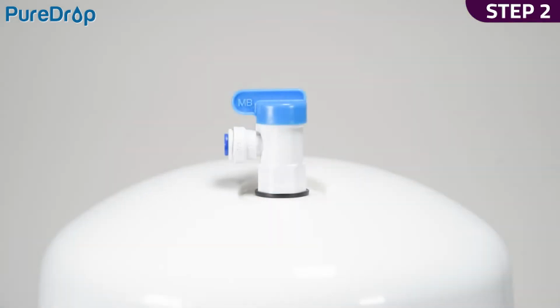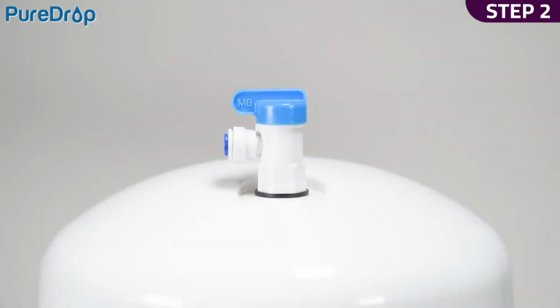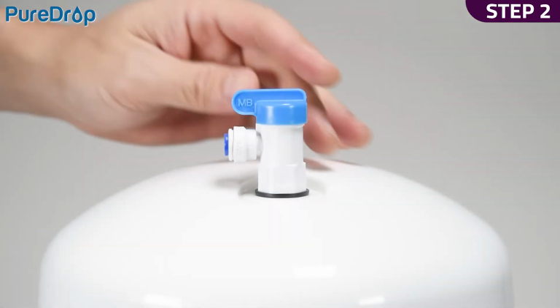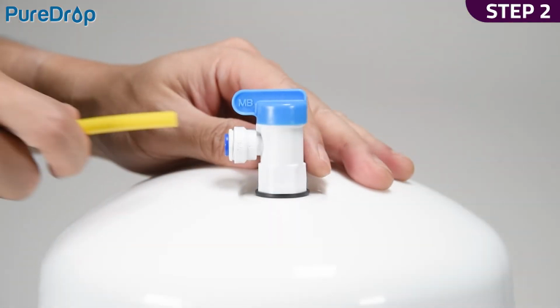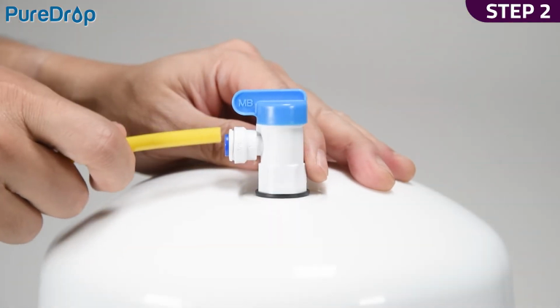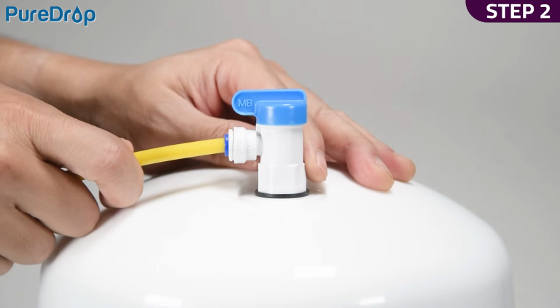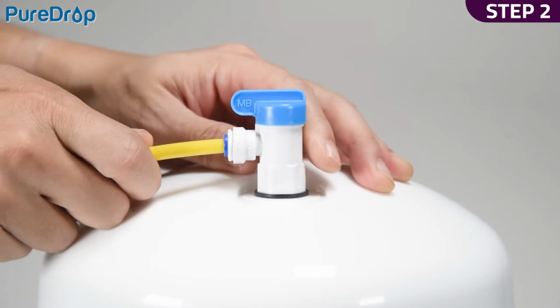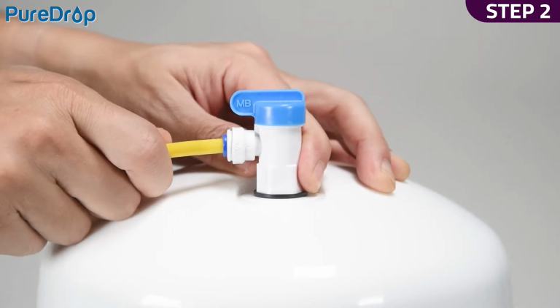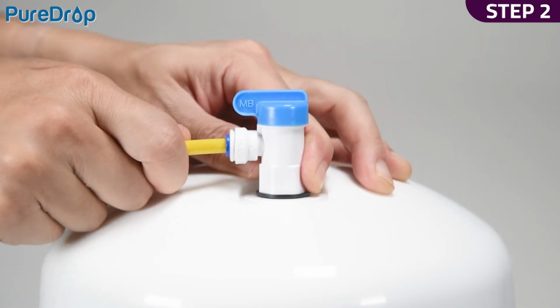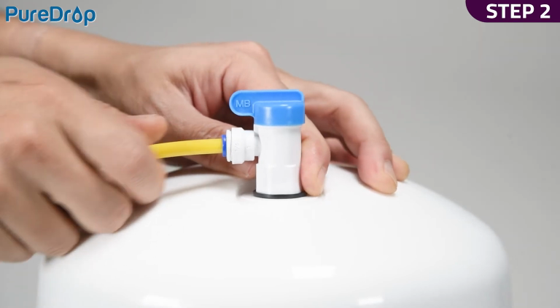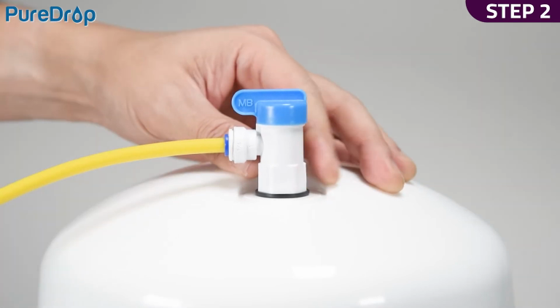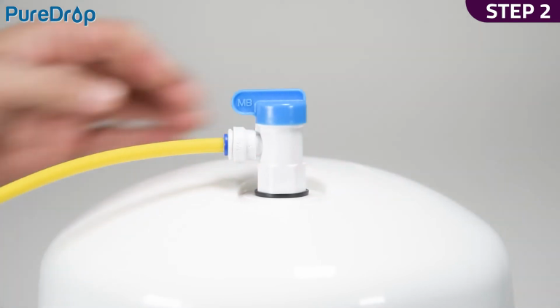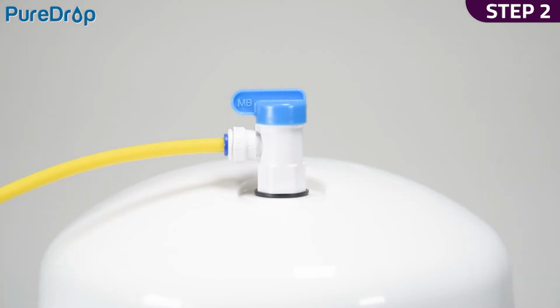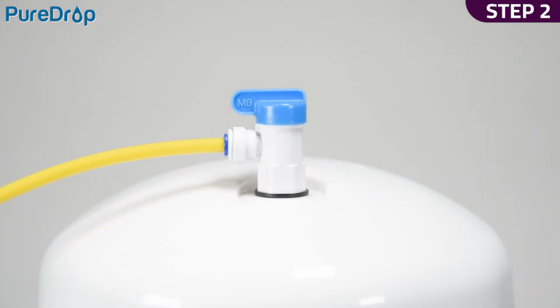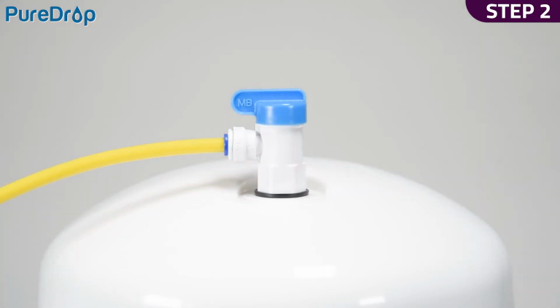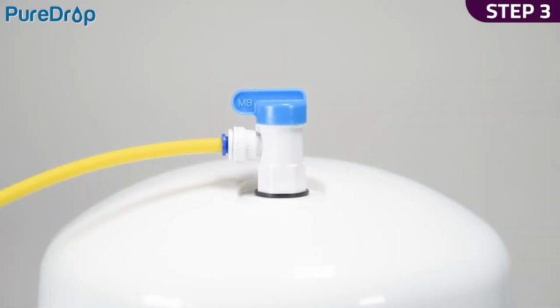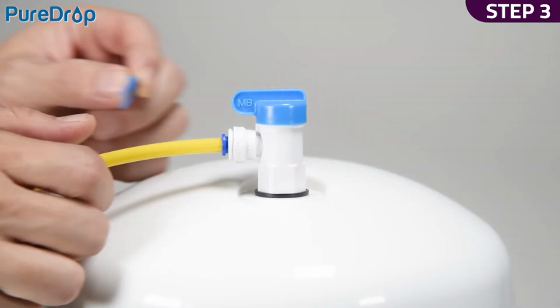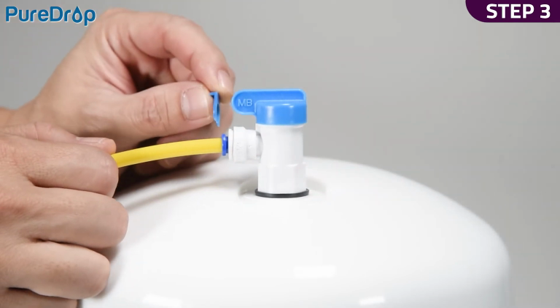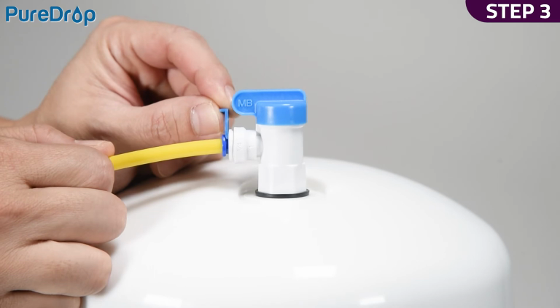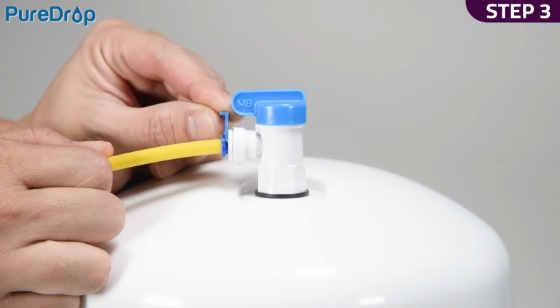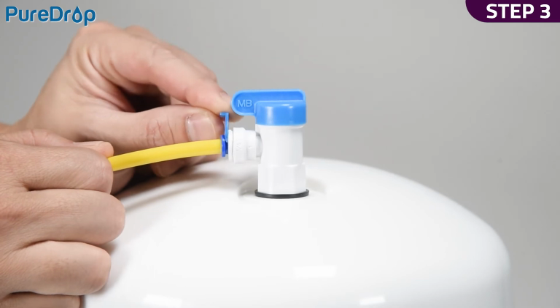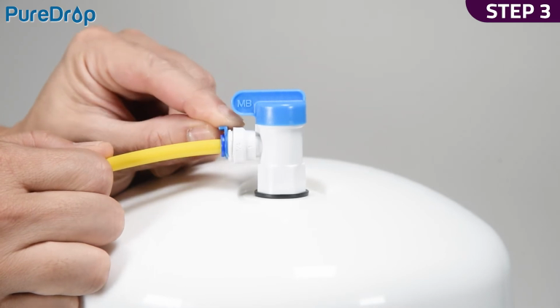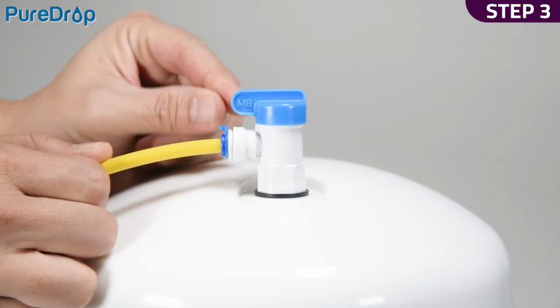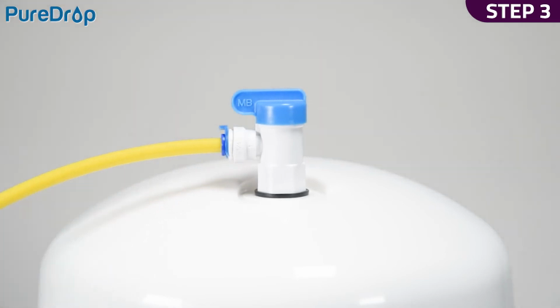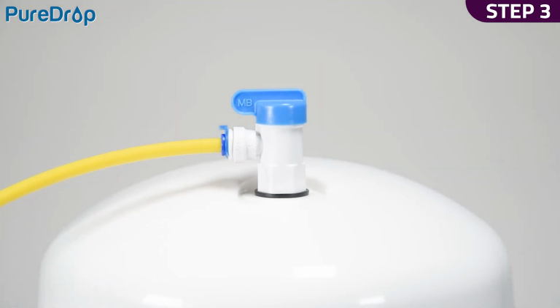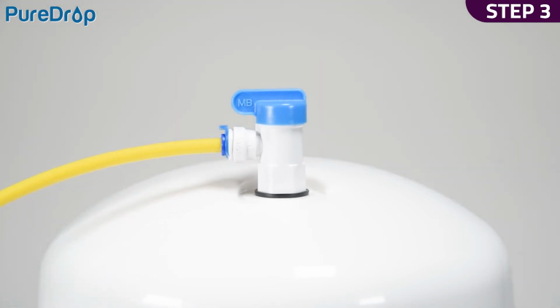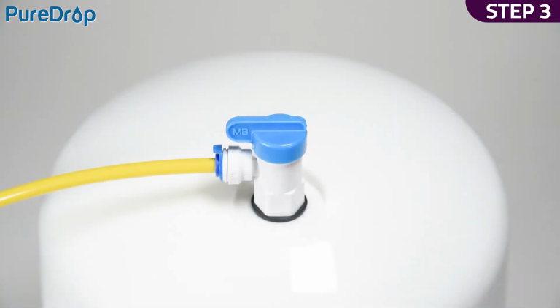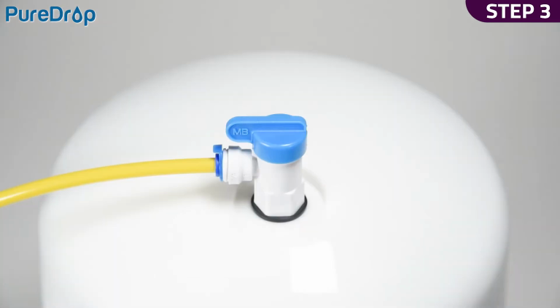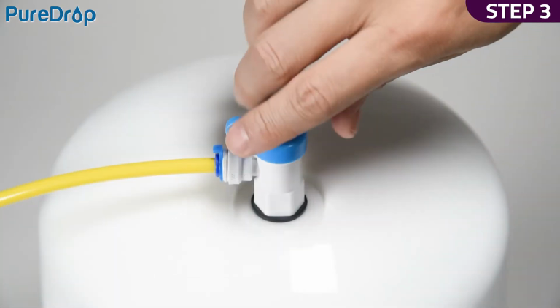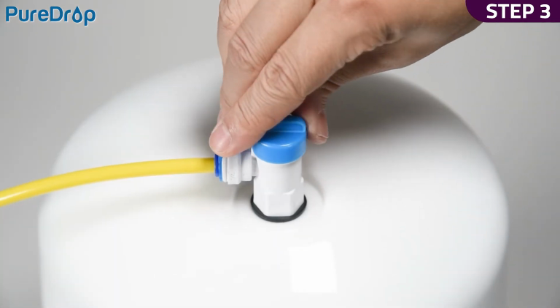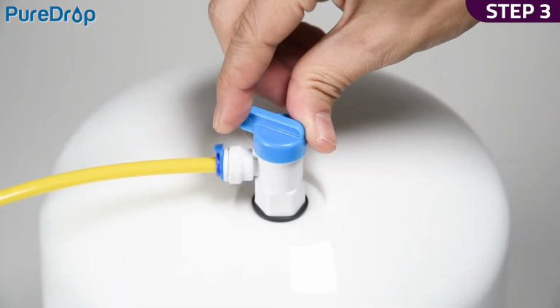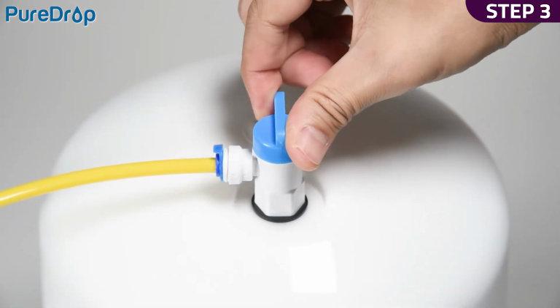Step 2. Insert the yellow tubing half-inch deep into the tank valve. Step 3. Lock the tubing in place by inserting the collet. Ensure the tank valve is in the closed position.